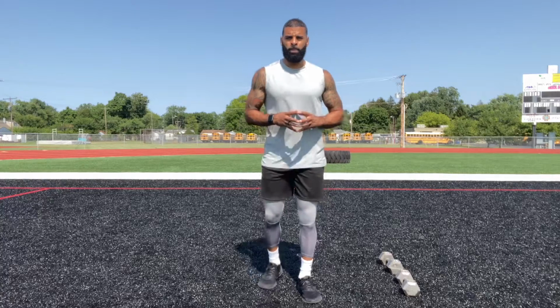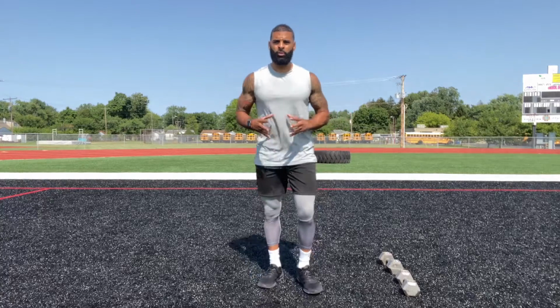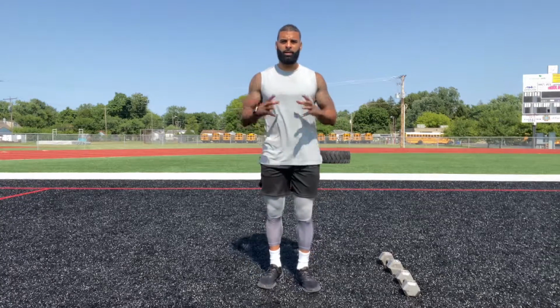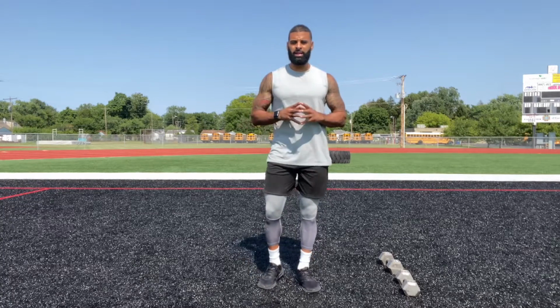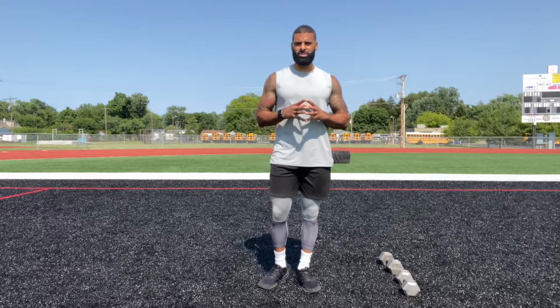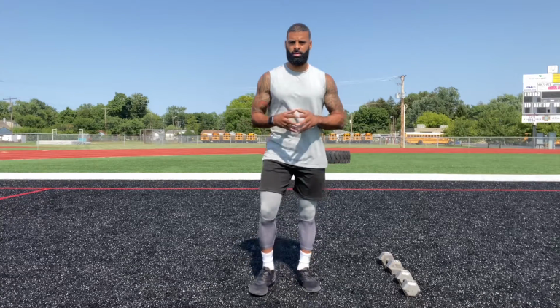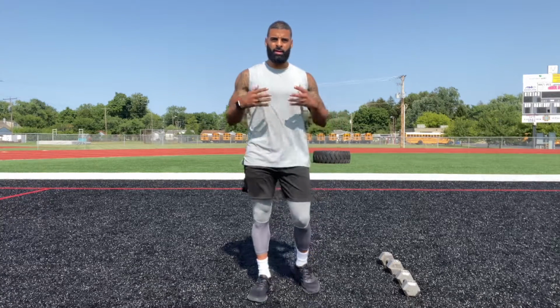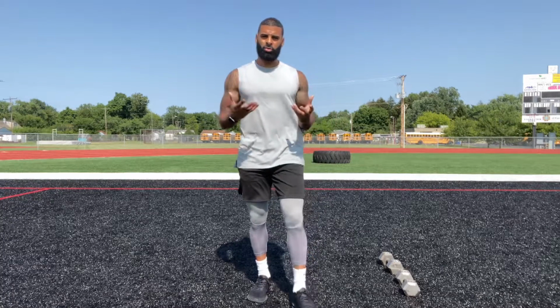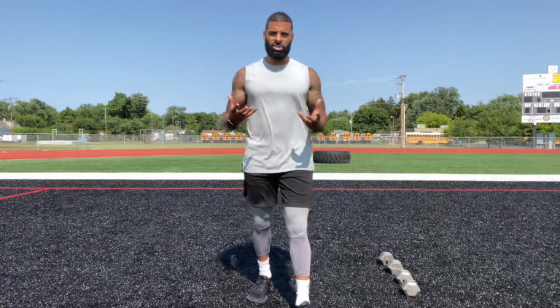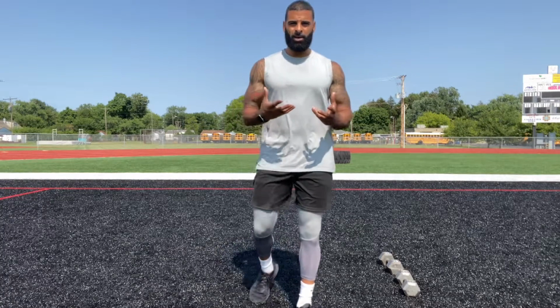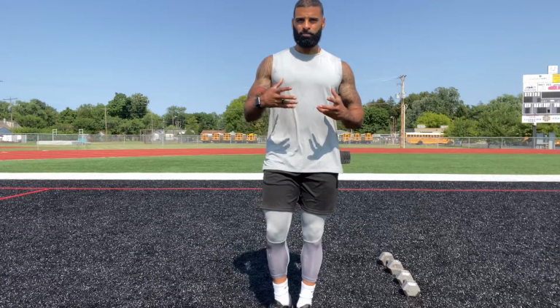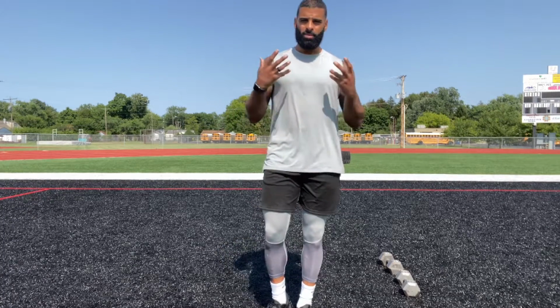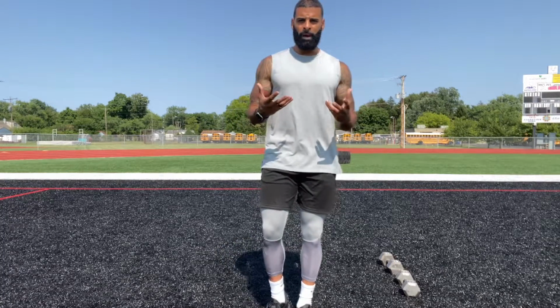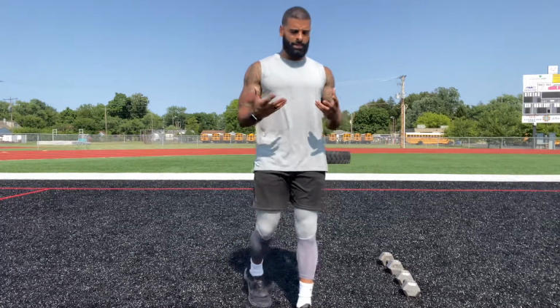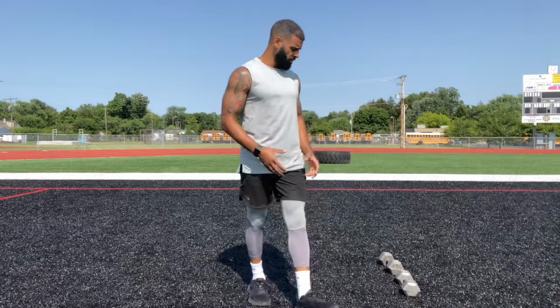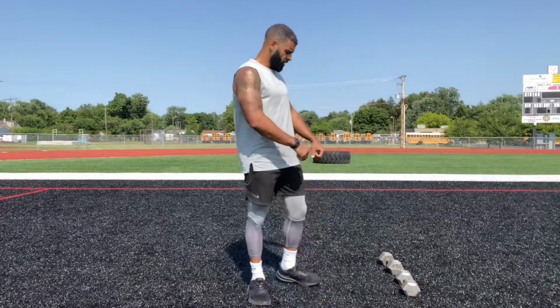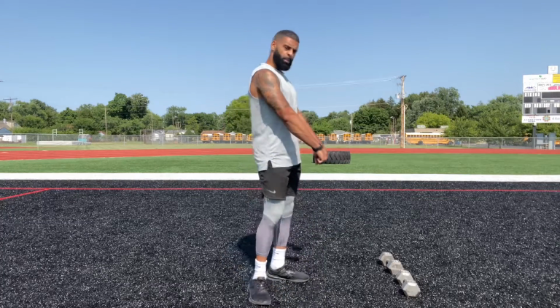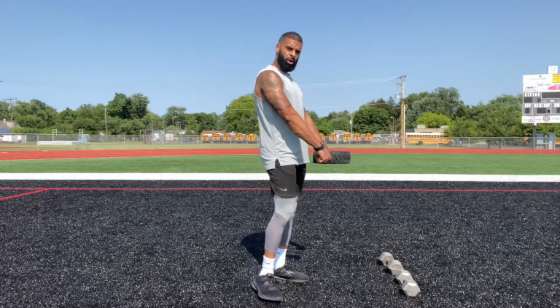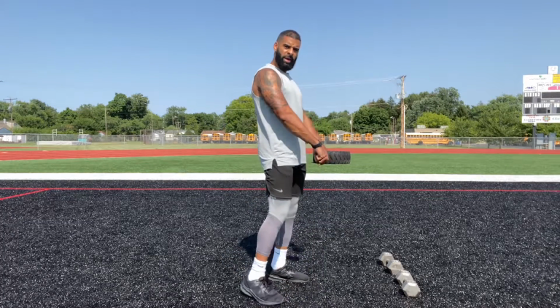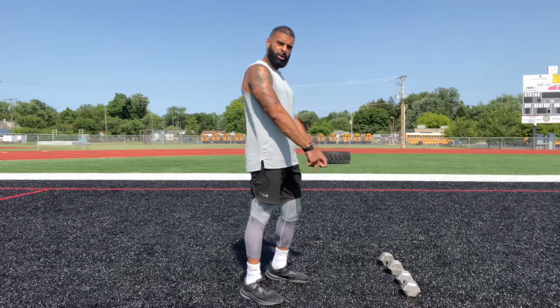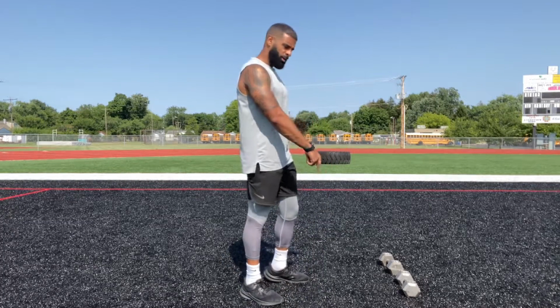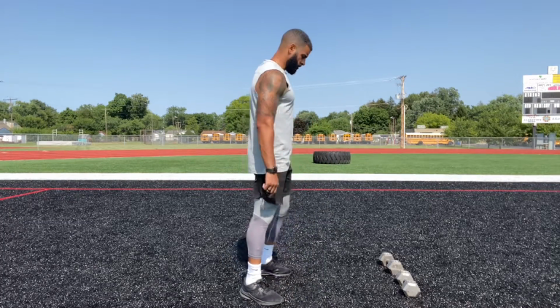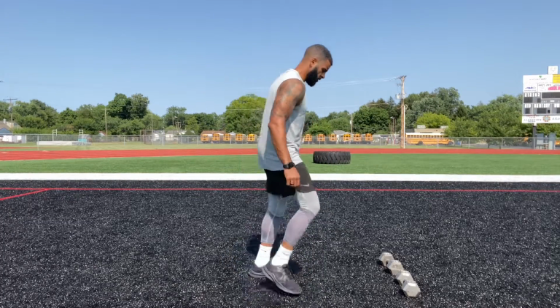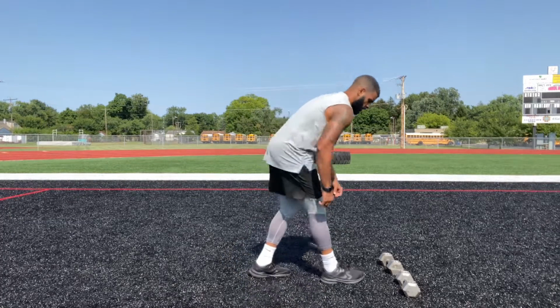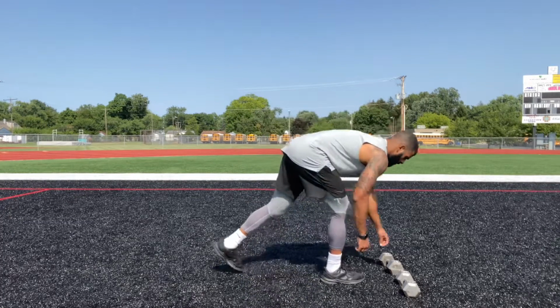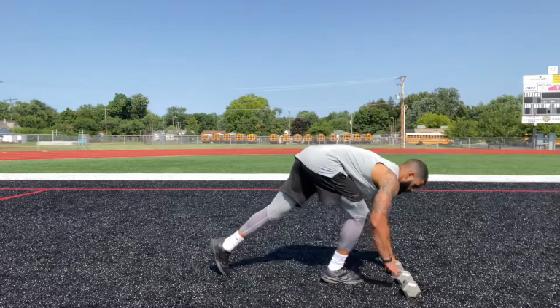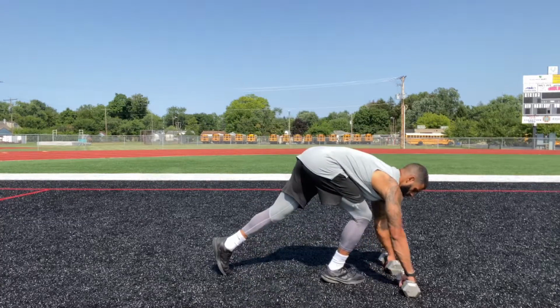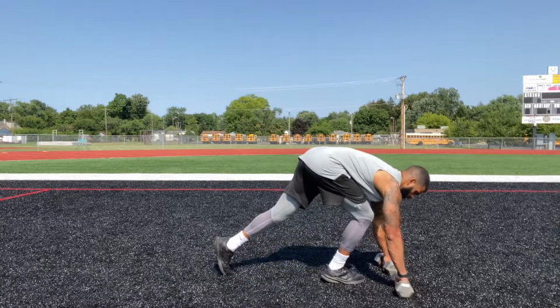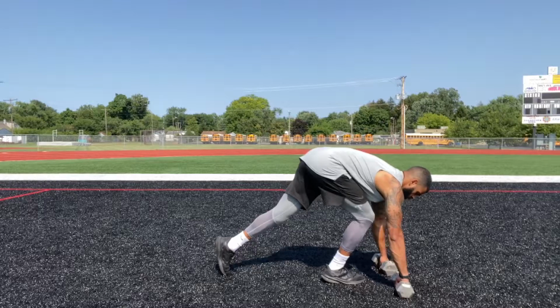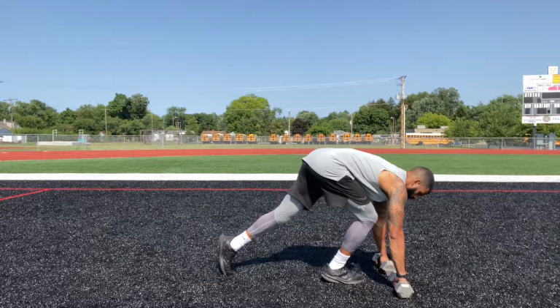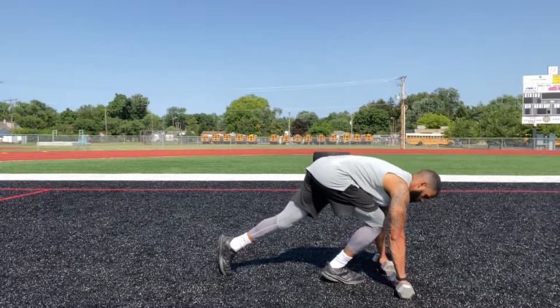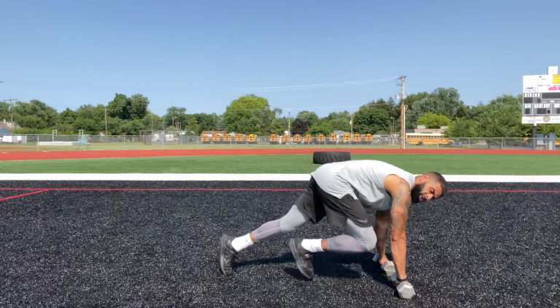All right, so we got dumbbell climbers. This is going to be just like a mountain climber, but your arms will be elevated on your dumbbells. So push up position.